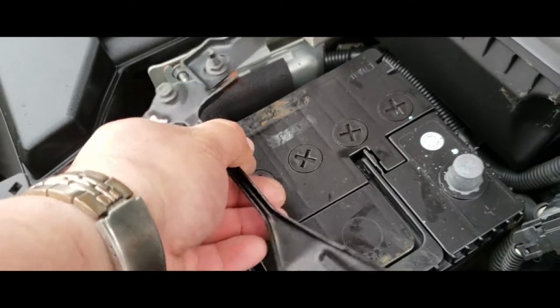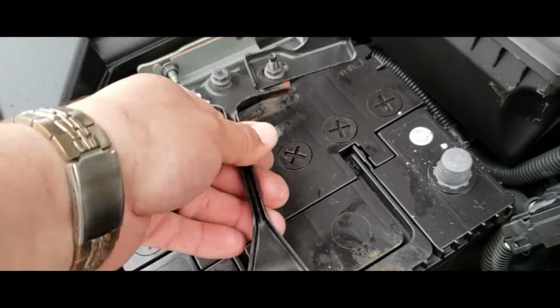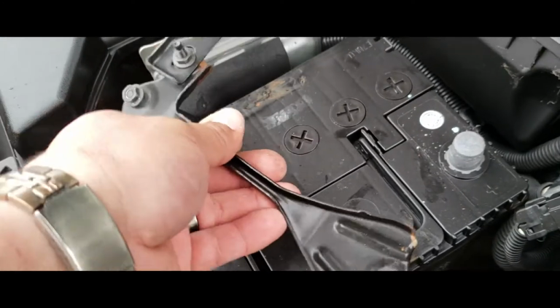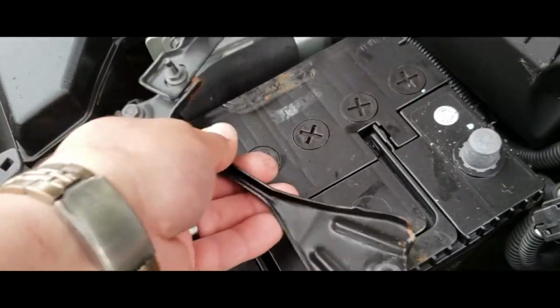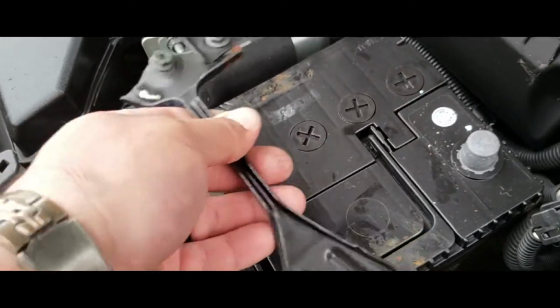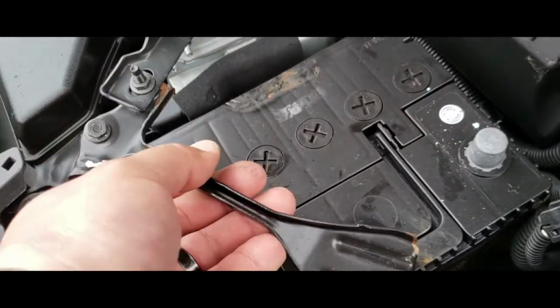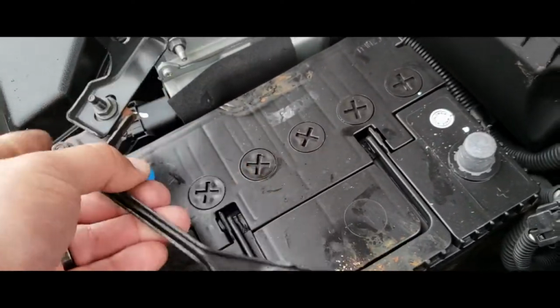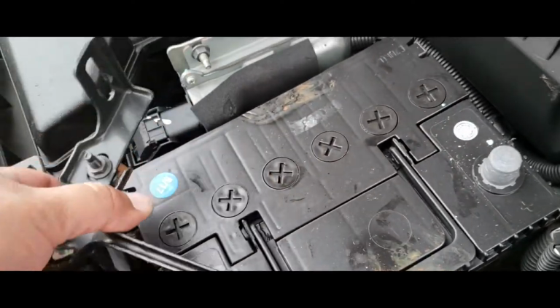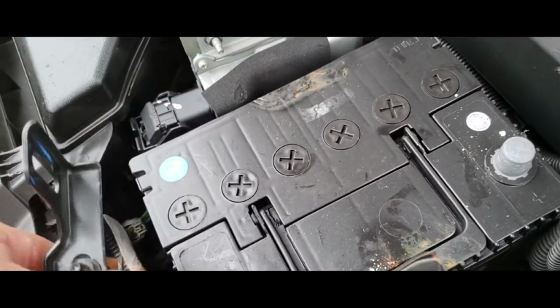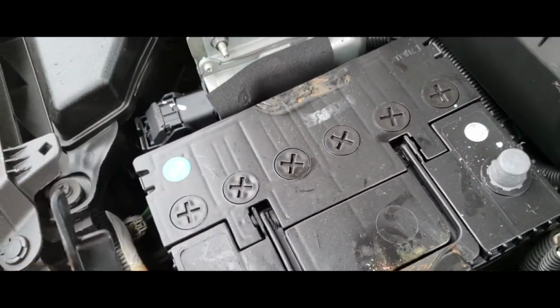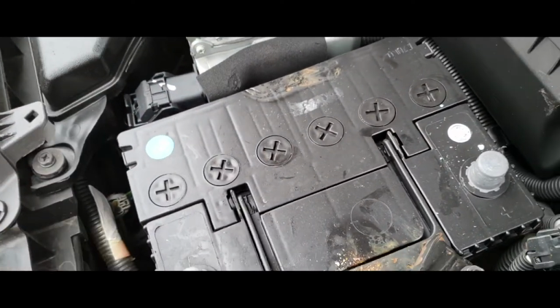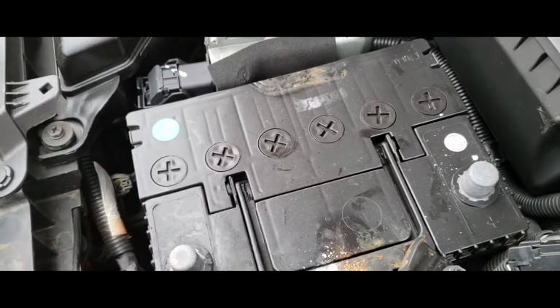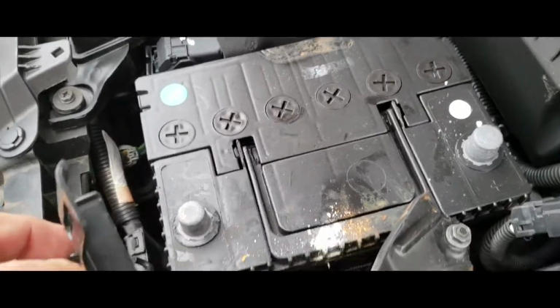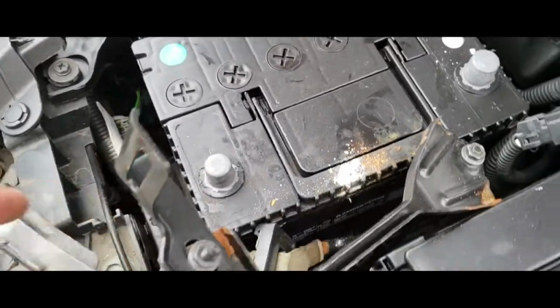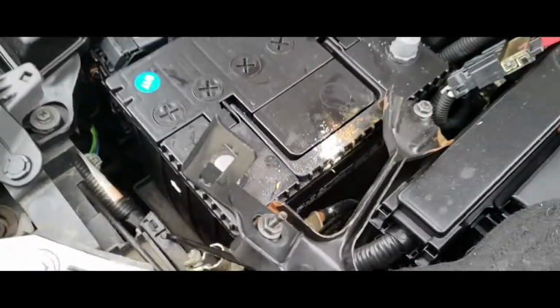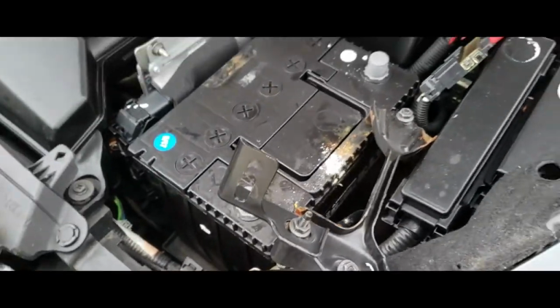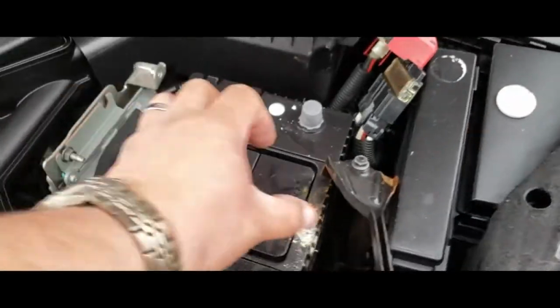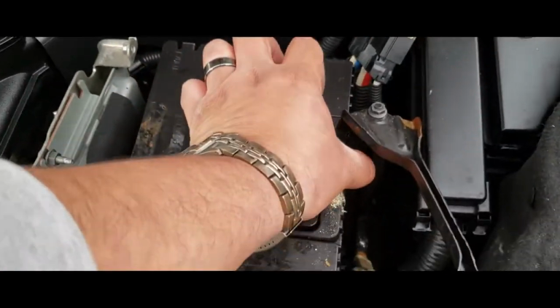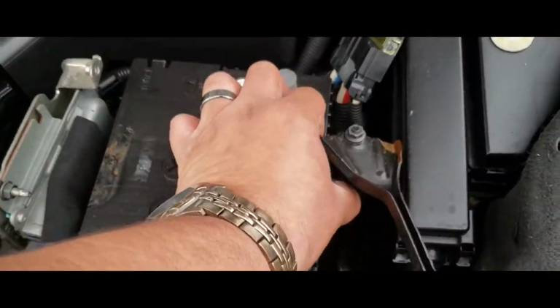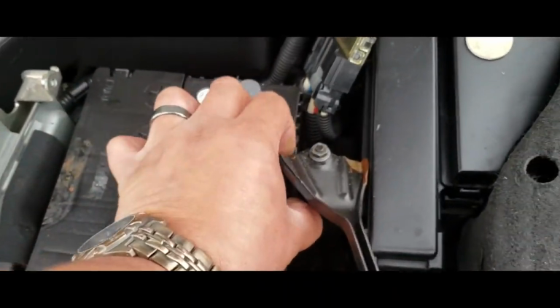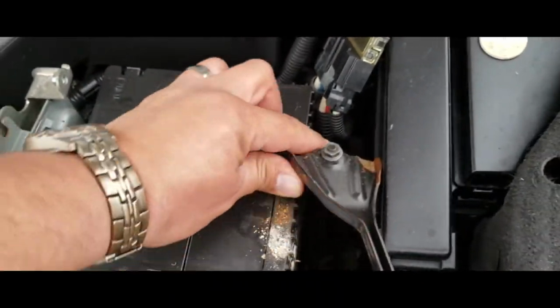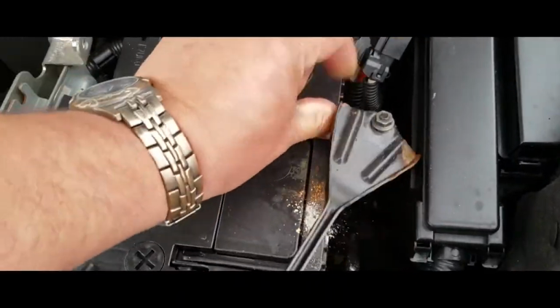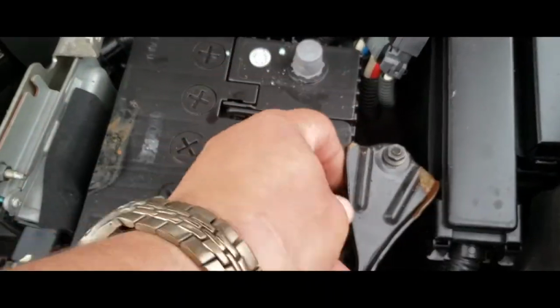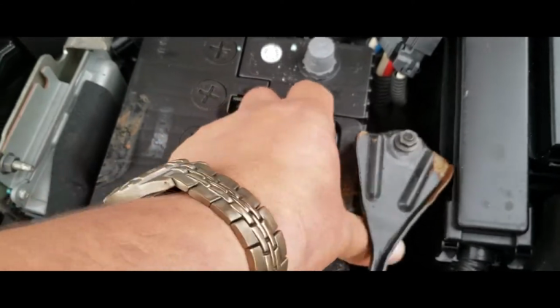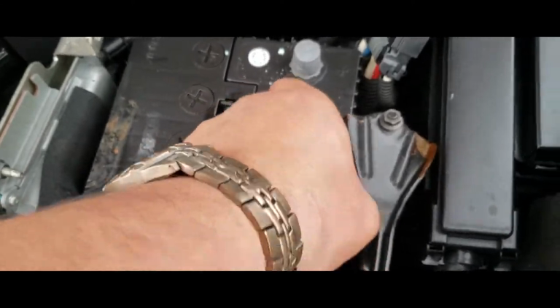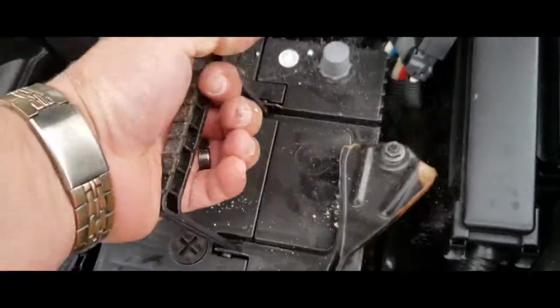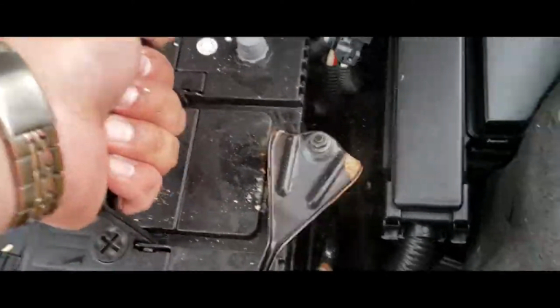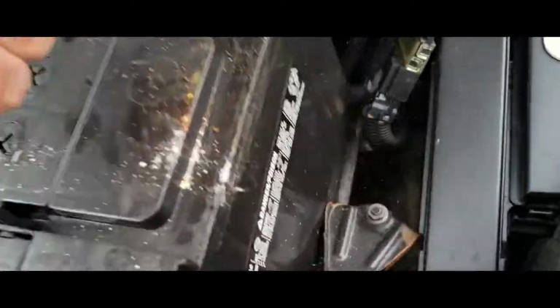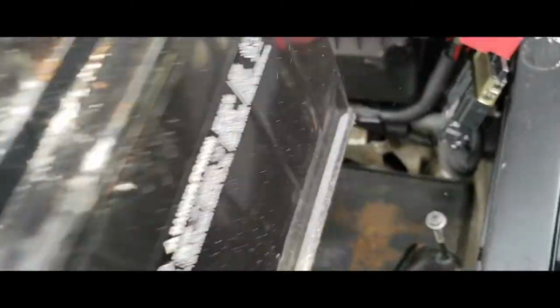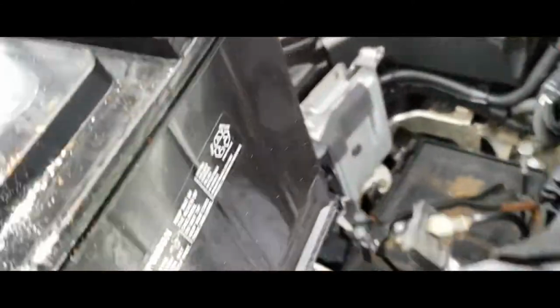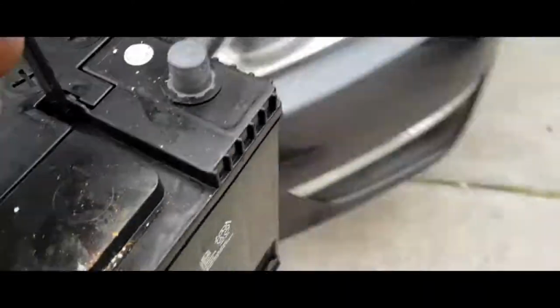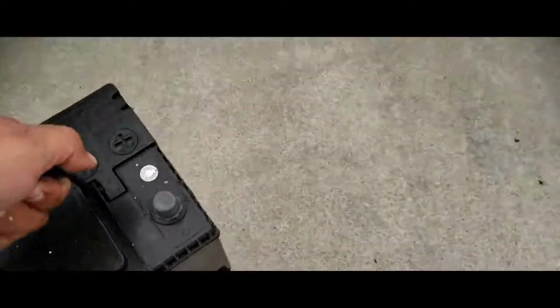Everything should be able to come off now. Just work it around off the battery, like so — and out comes your battery. There it is.